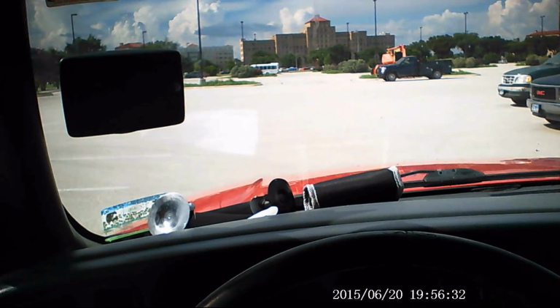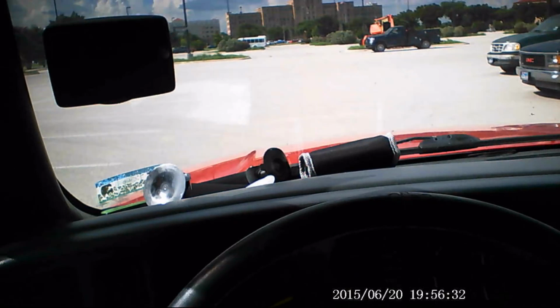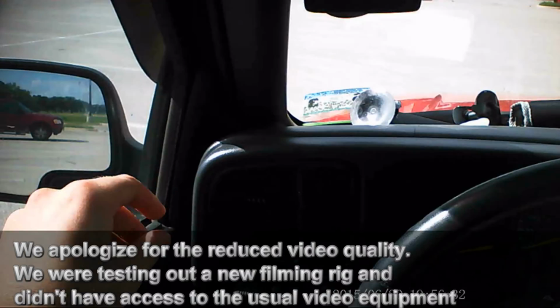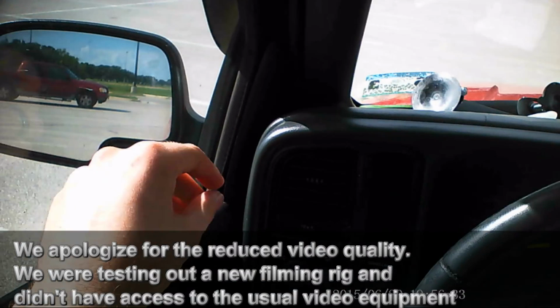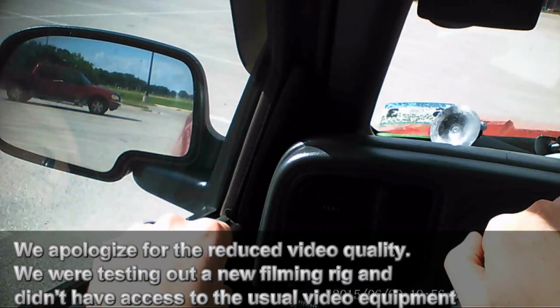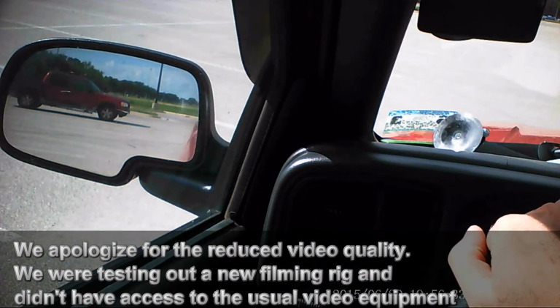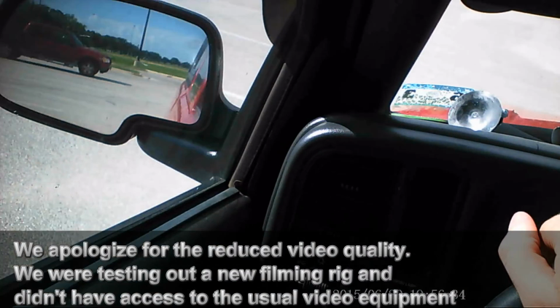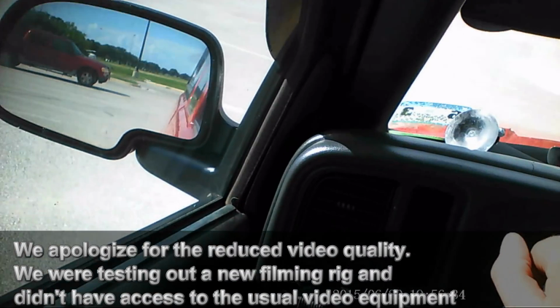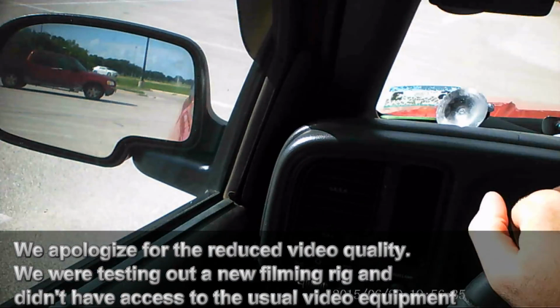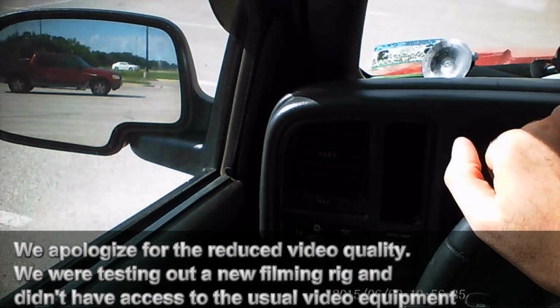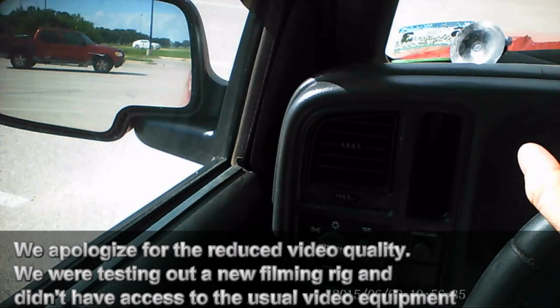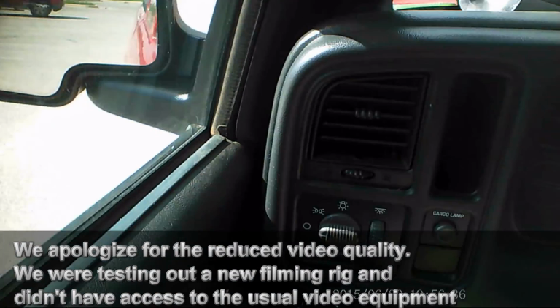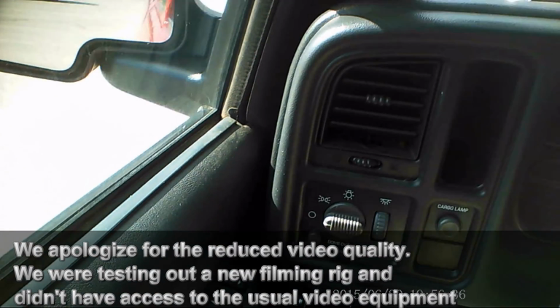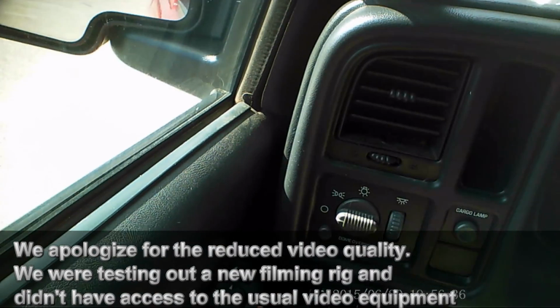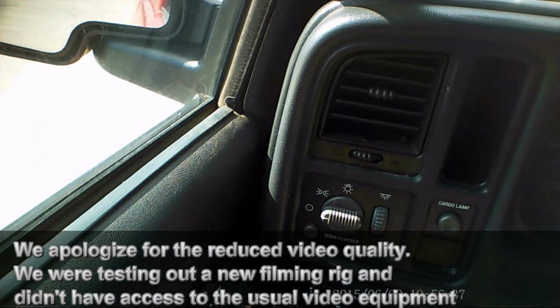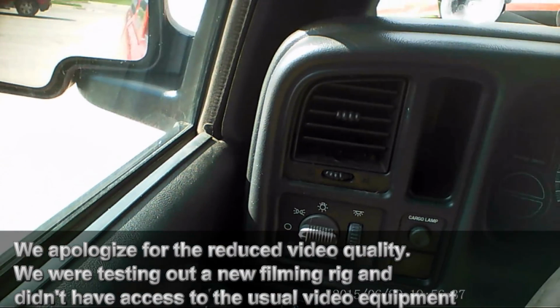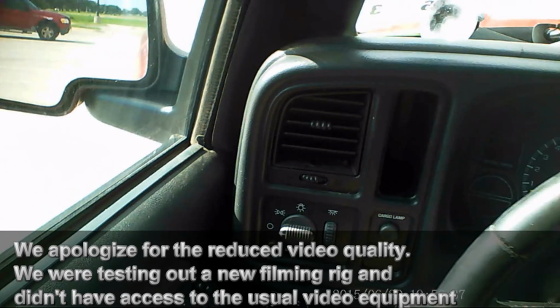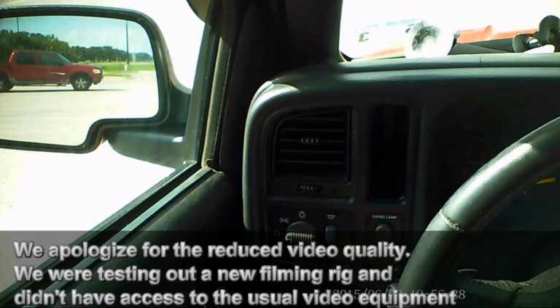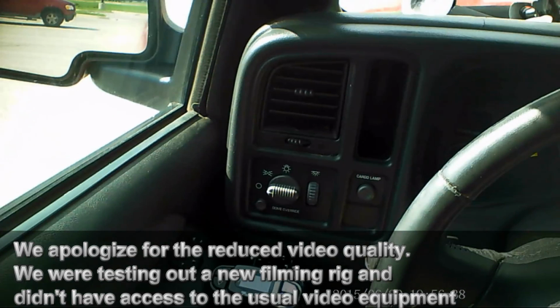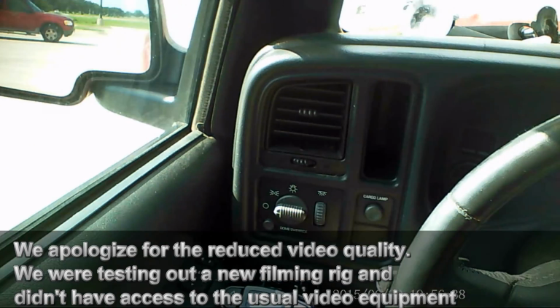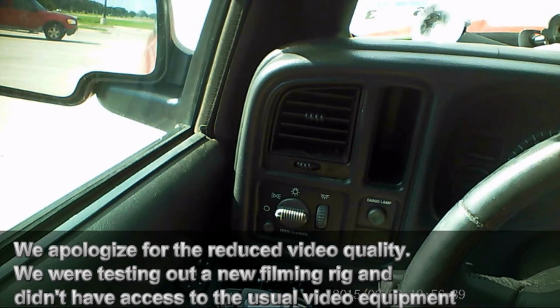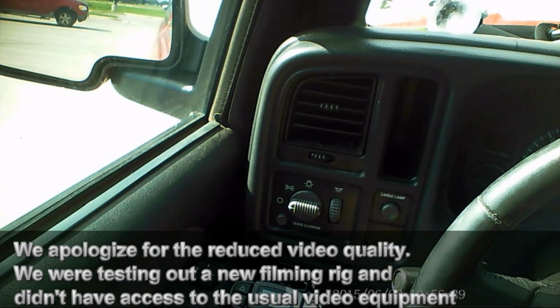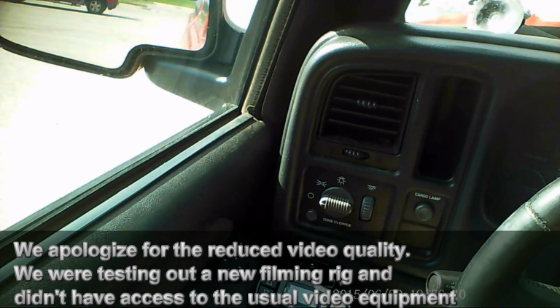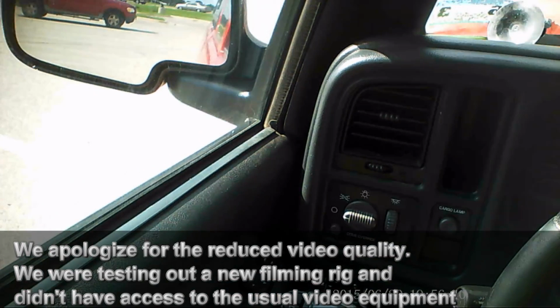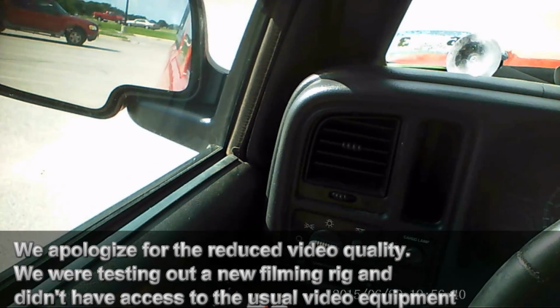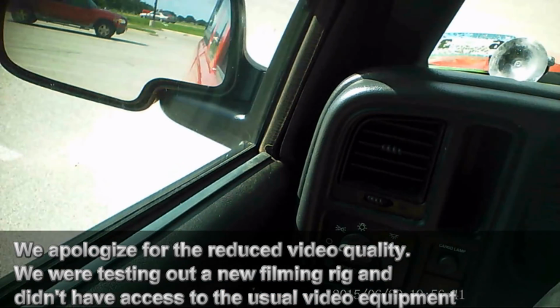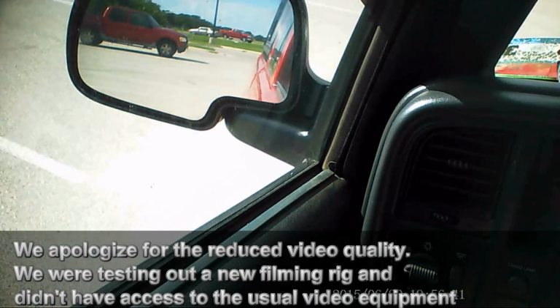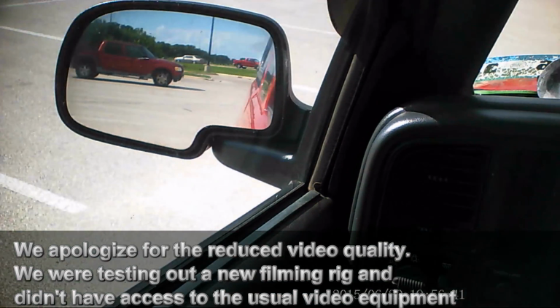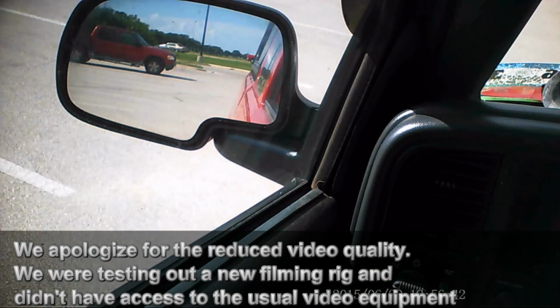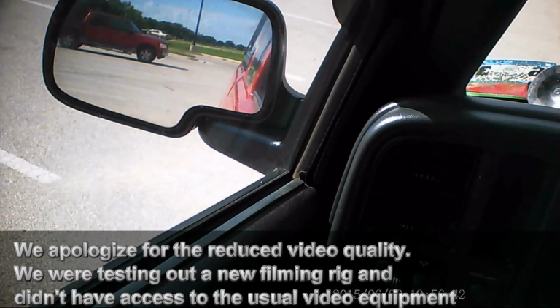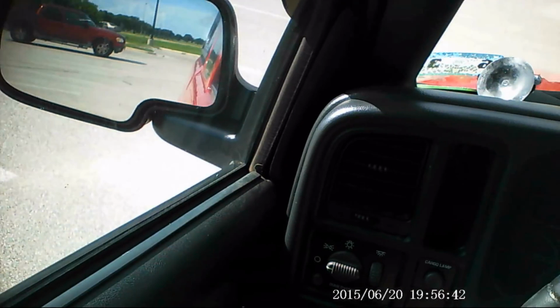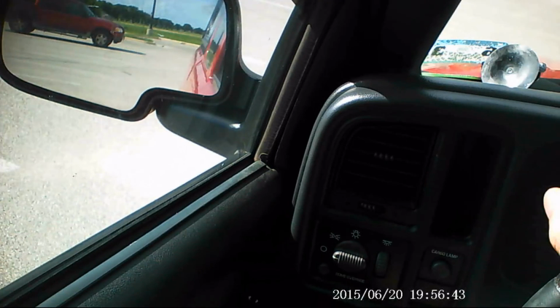We're getting ready to set the braking configuration for the trailer. We just have our mount set up right here to try to get it out of the way, and it's by the rest of the controls anyway, so it's going to be easy to reach.